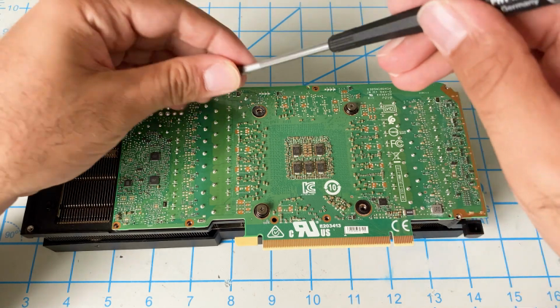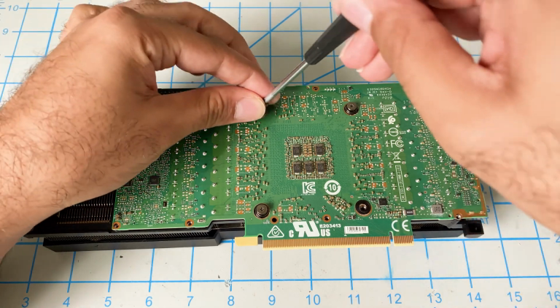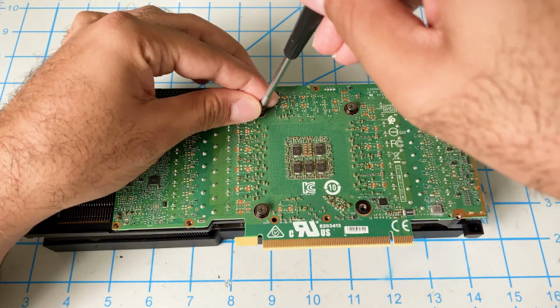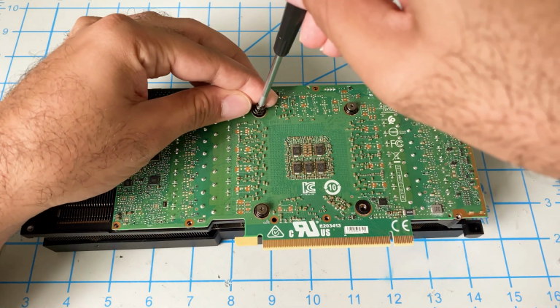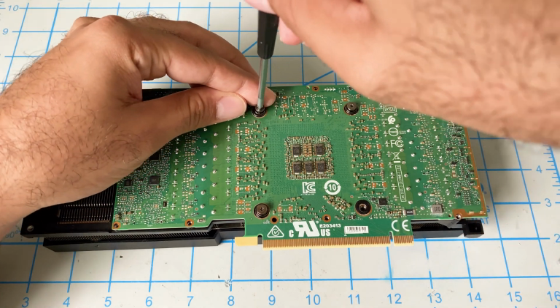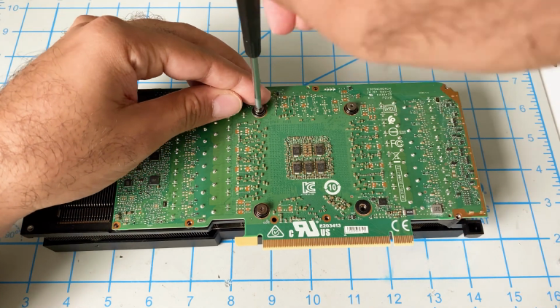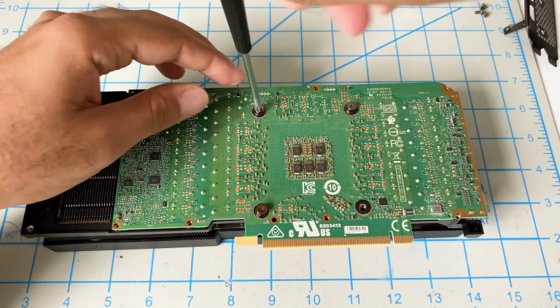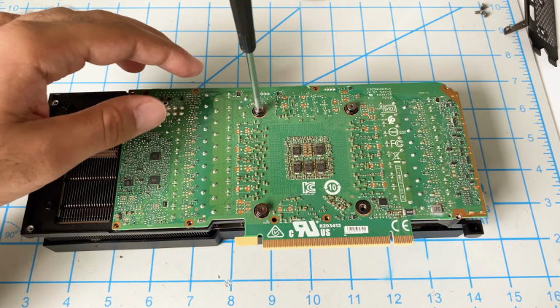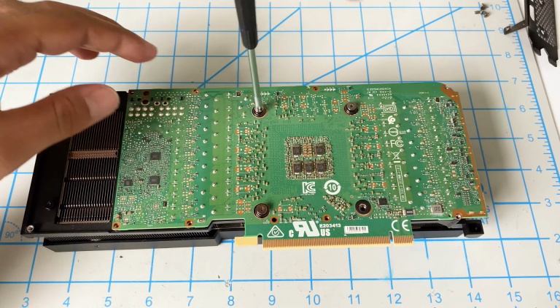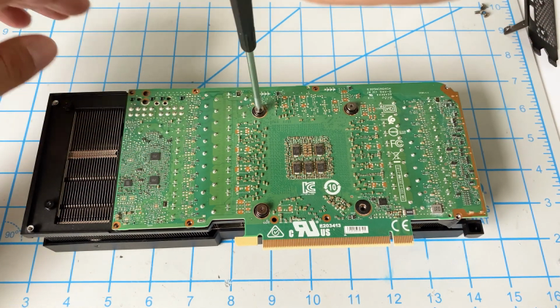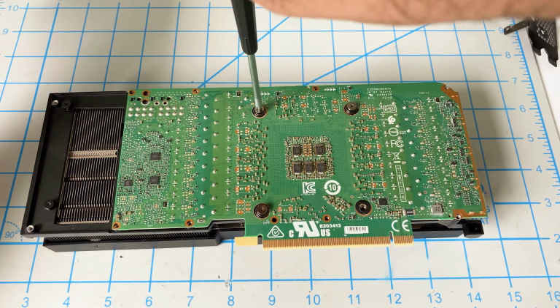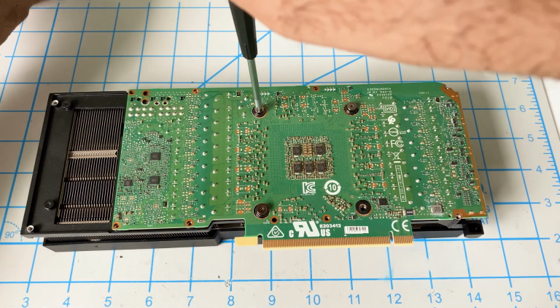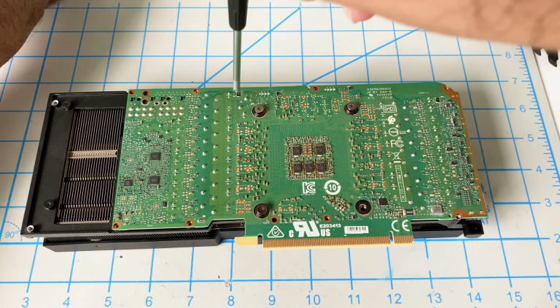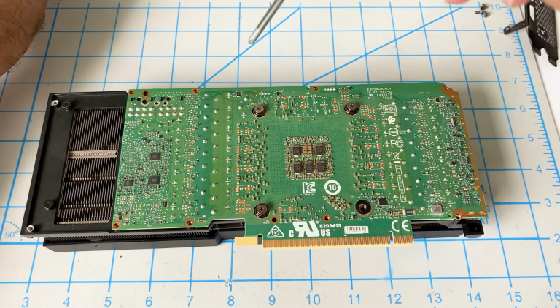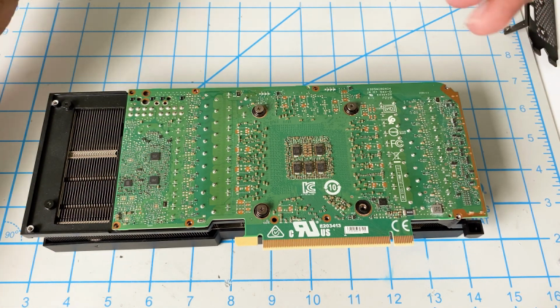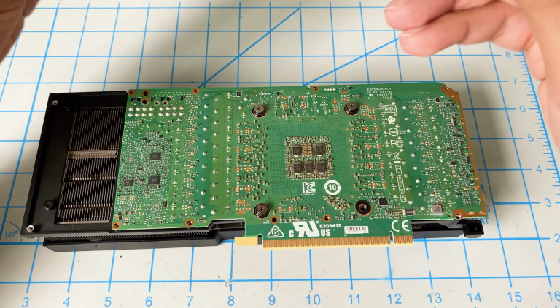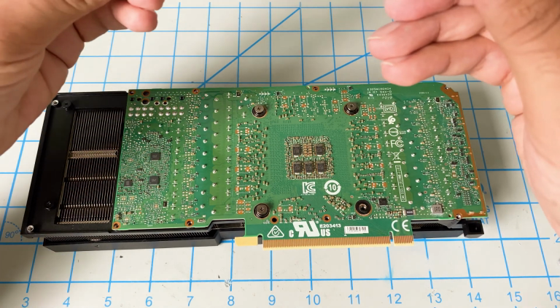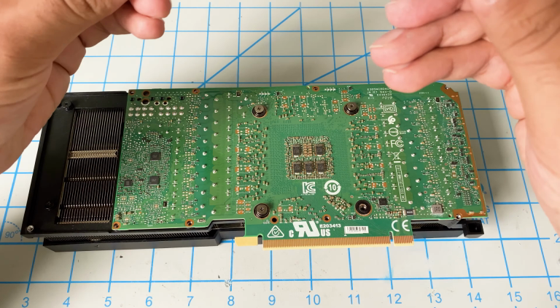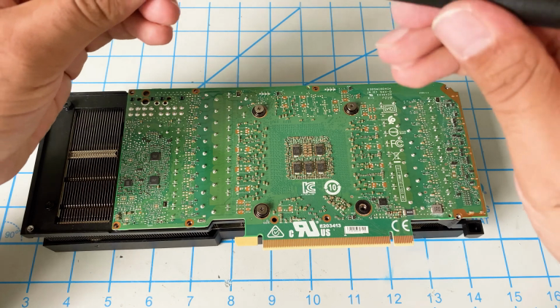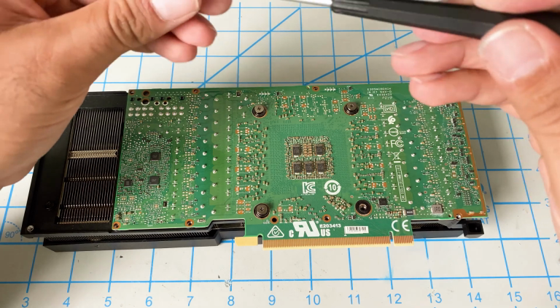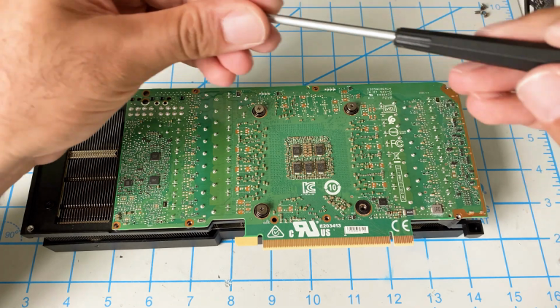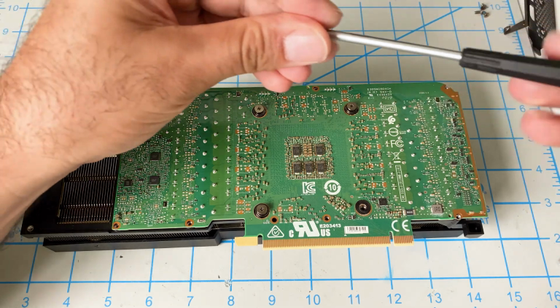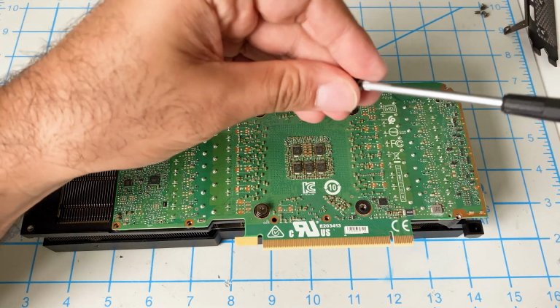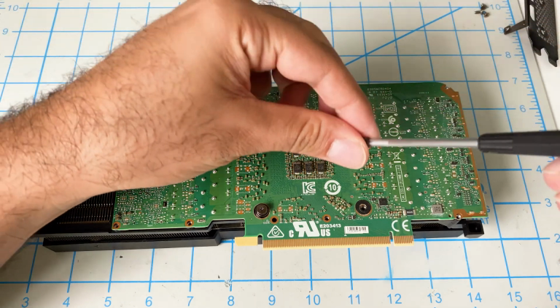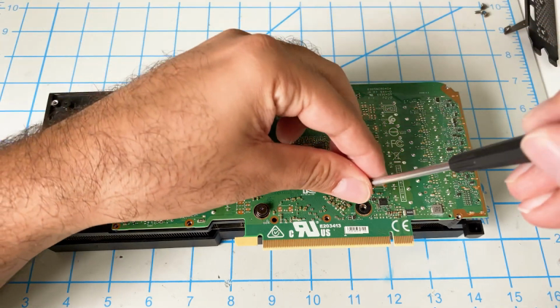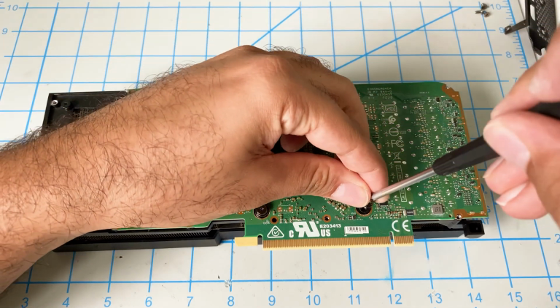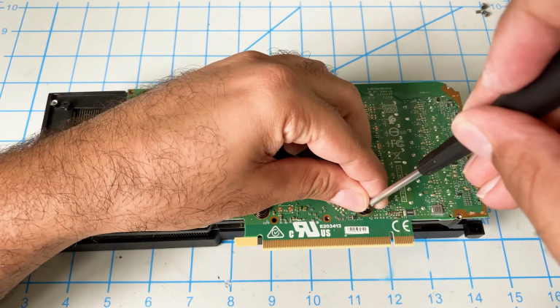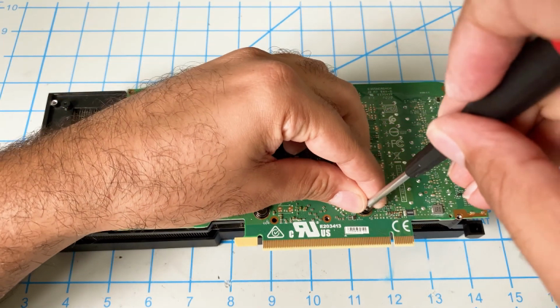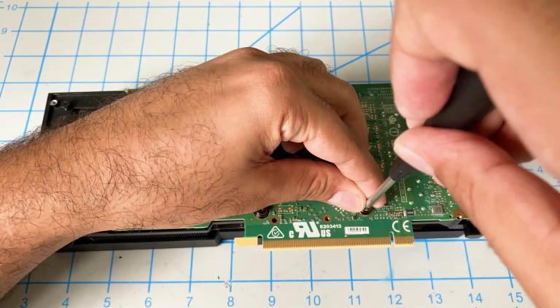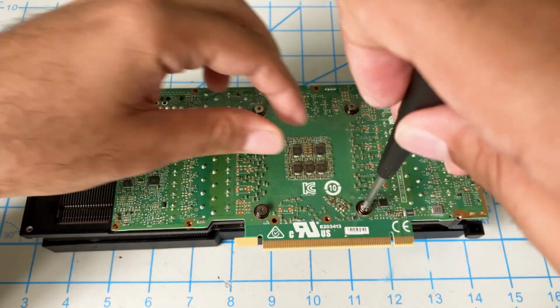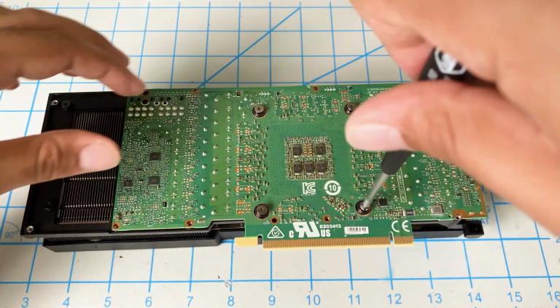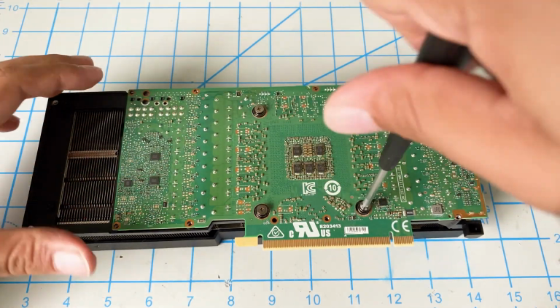I'm just lightly screwing these in and then I'll go around again in the X pattern and tighten them down.